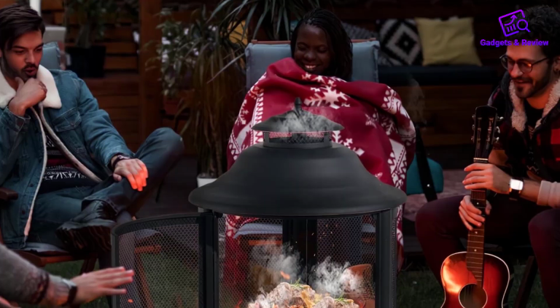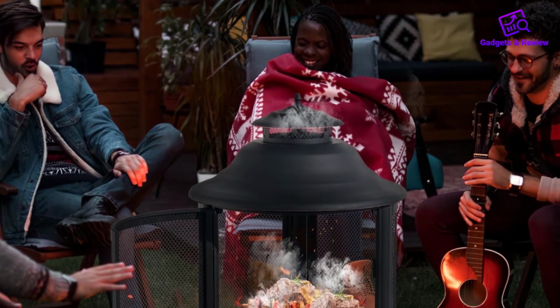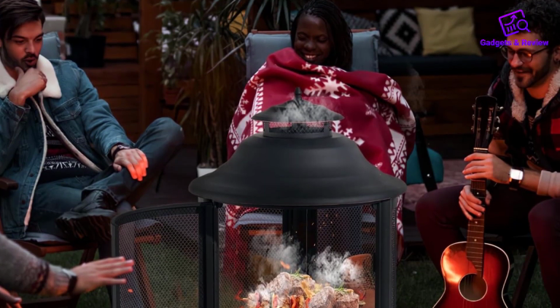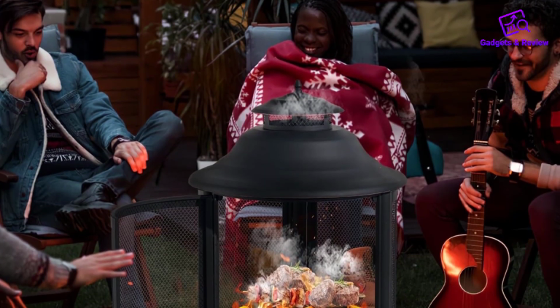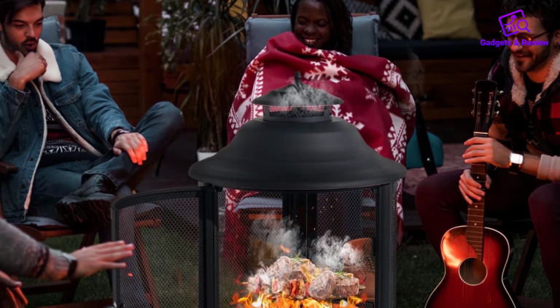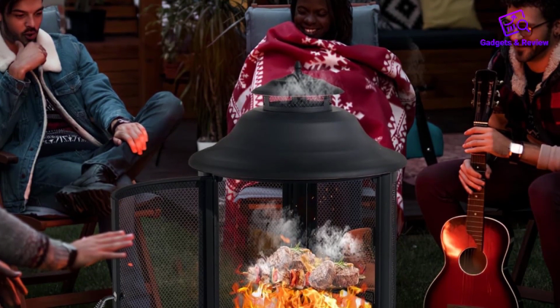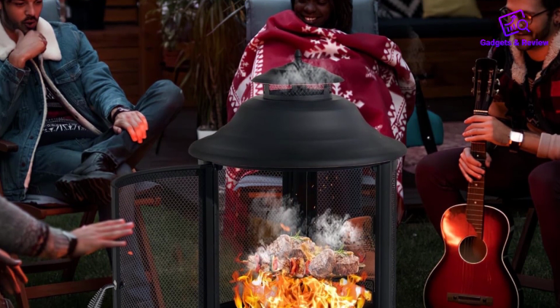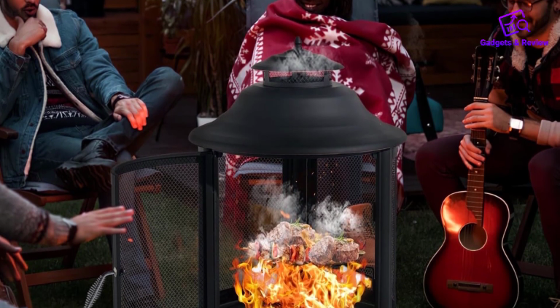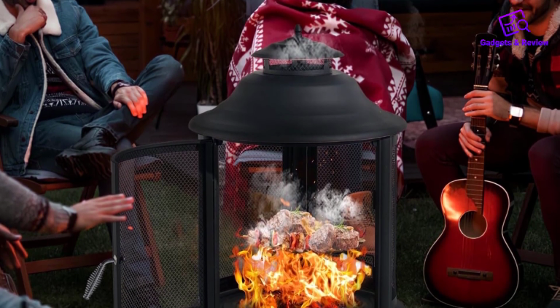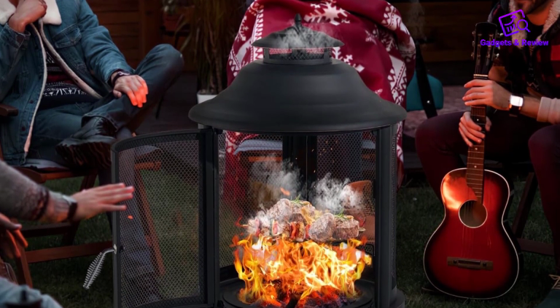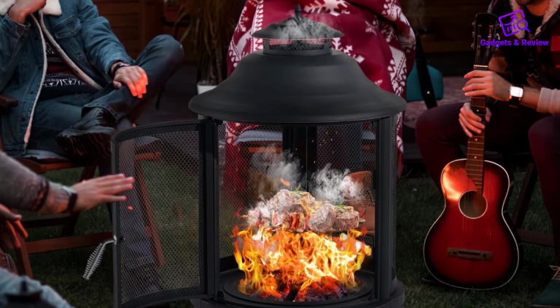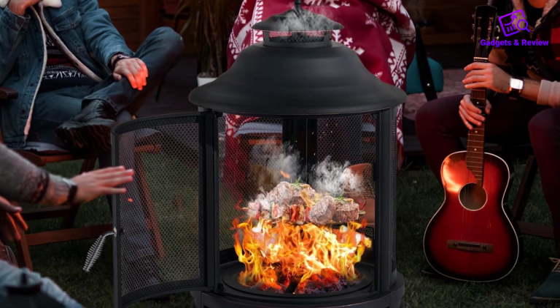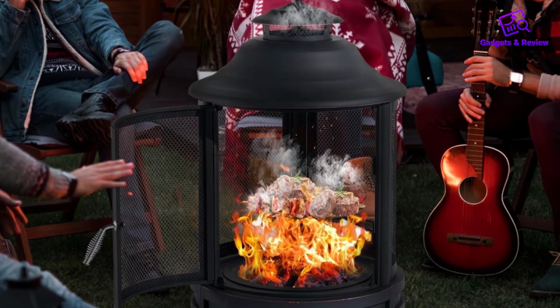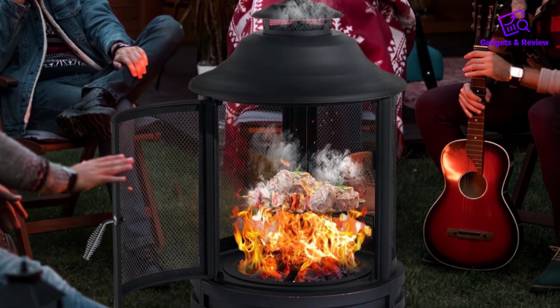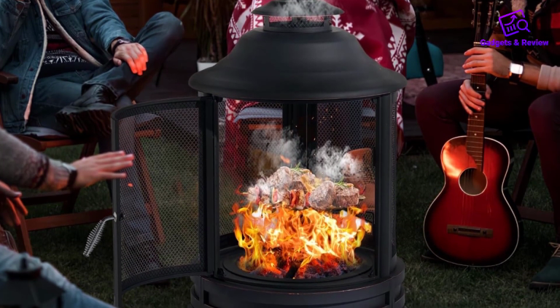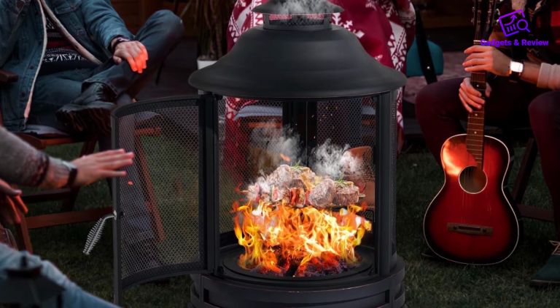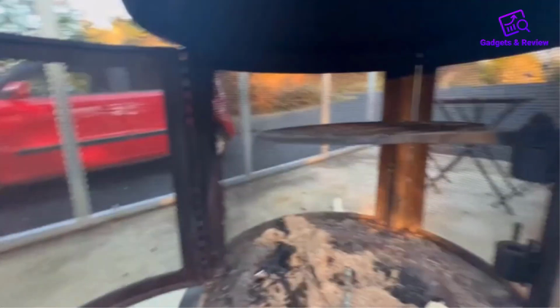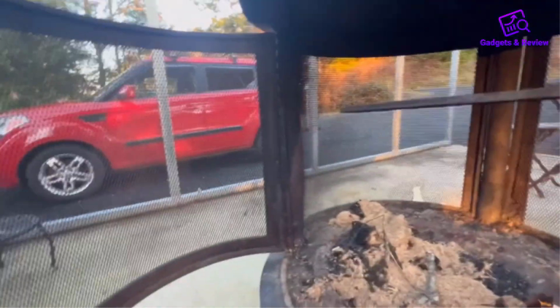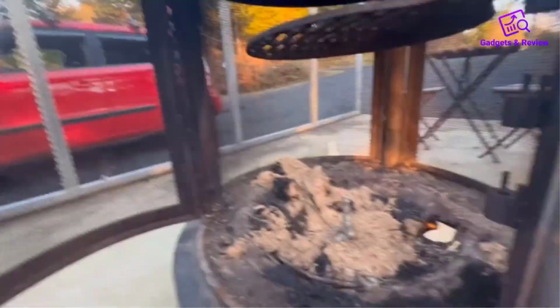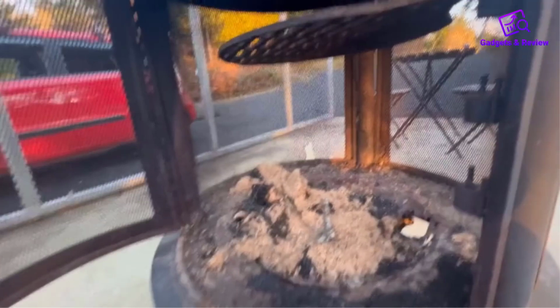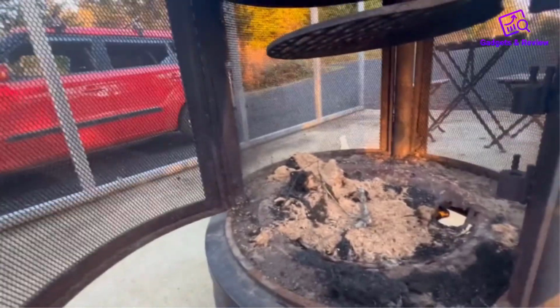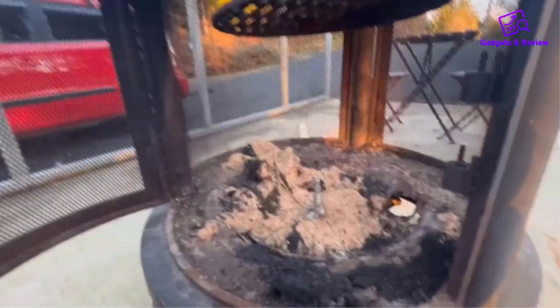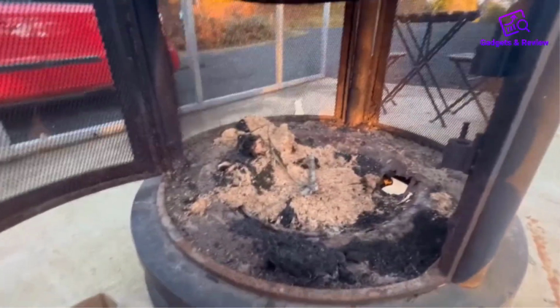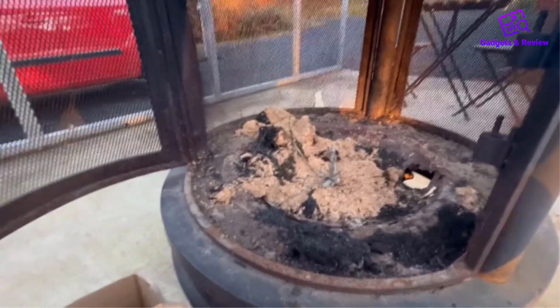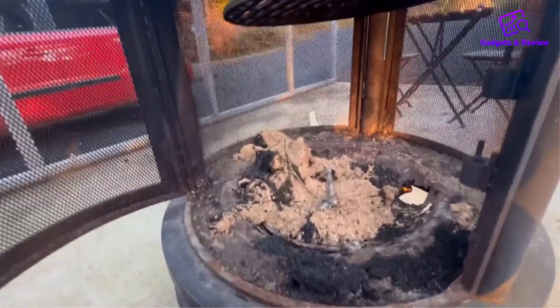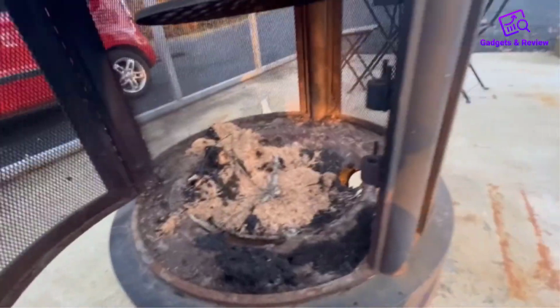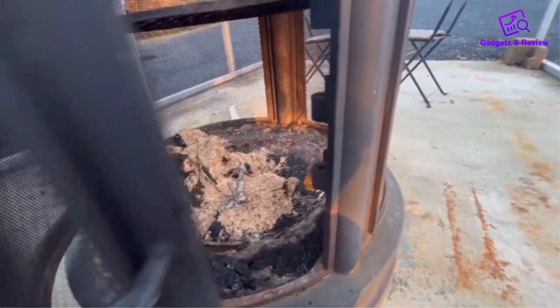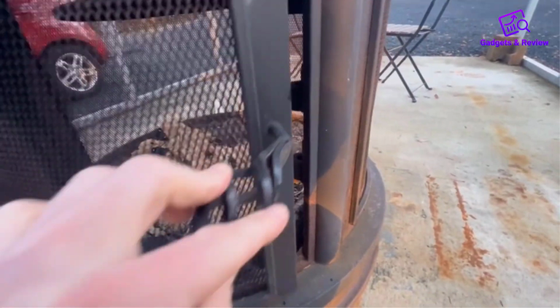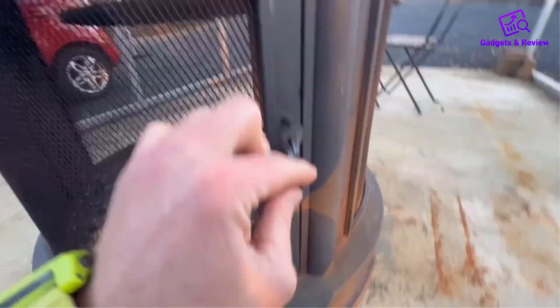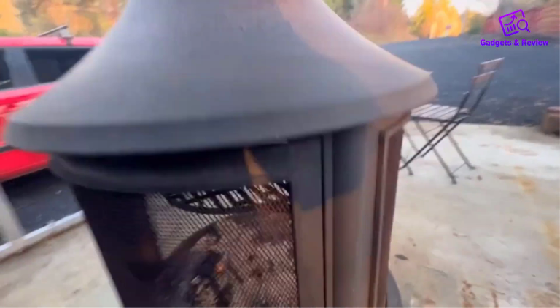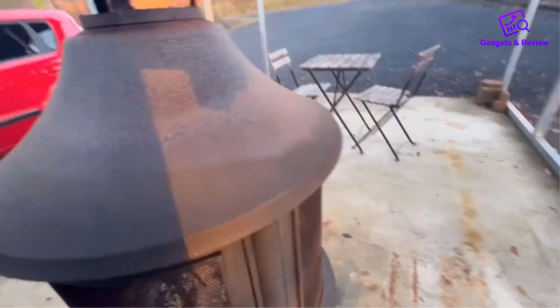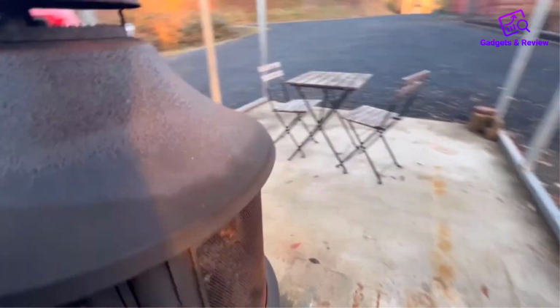Equipped with a swivel and removable cooking grate, this Cheminia enhances versatility and convenience. The swivel cooking grate ensures even heating of food and allows for easy access to placing and removing food items.